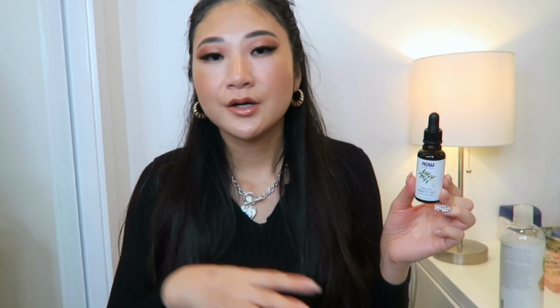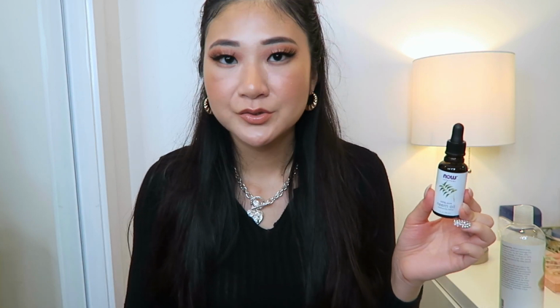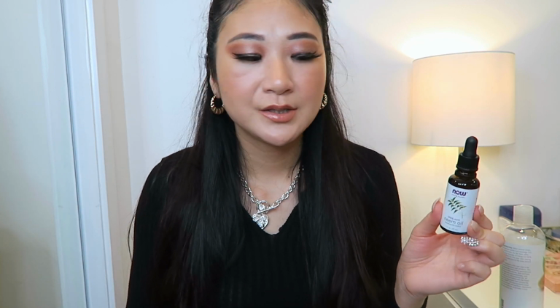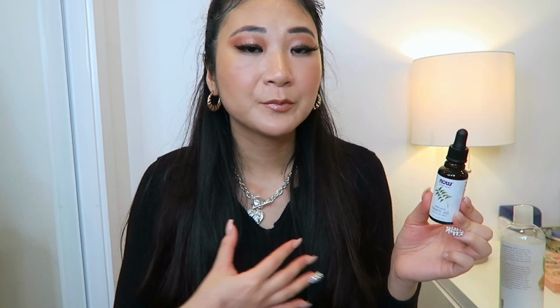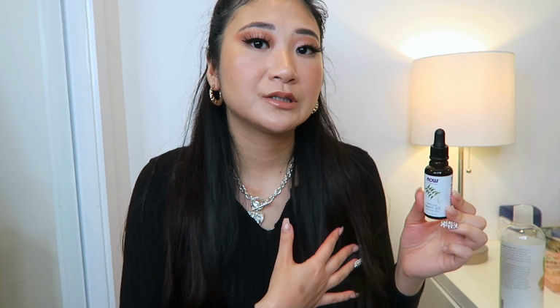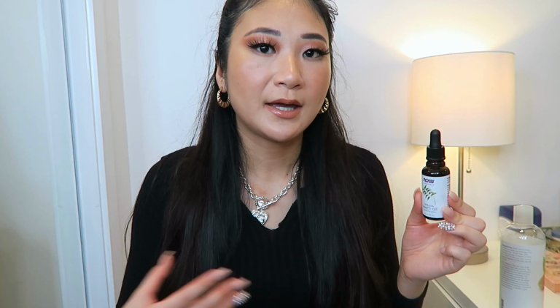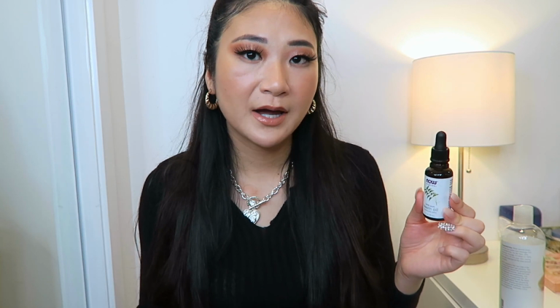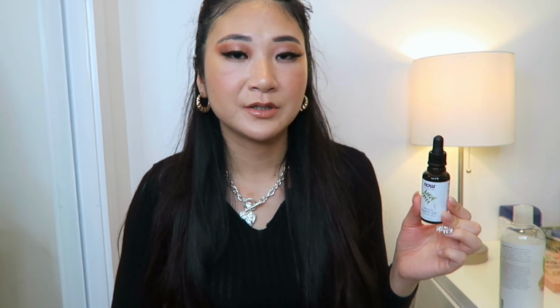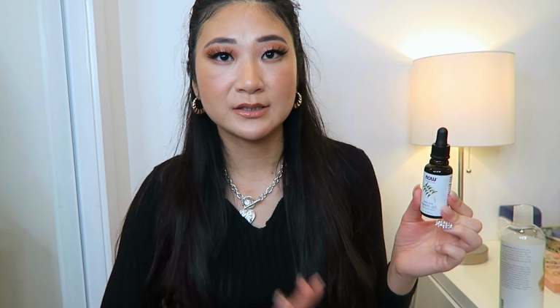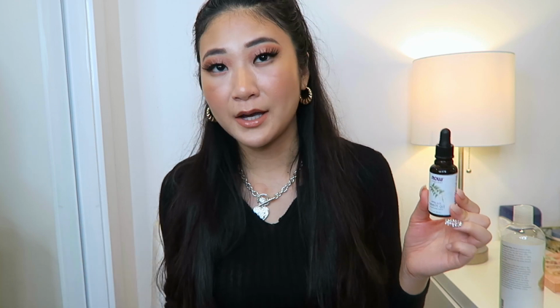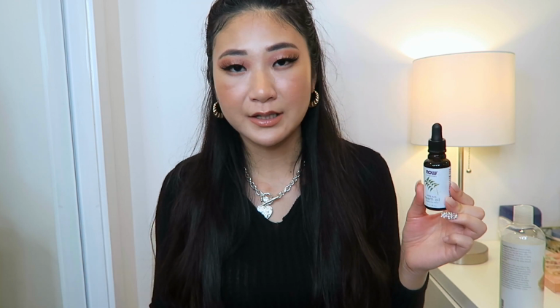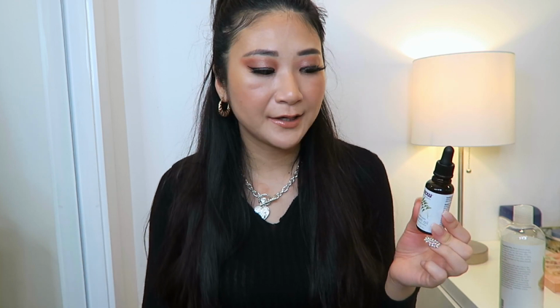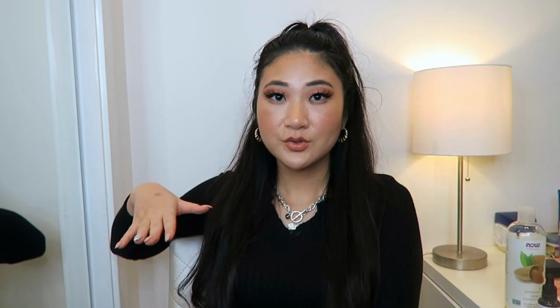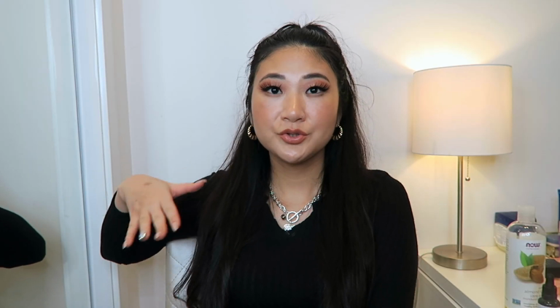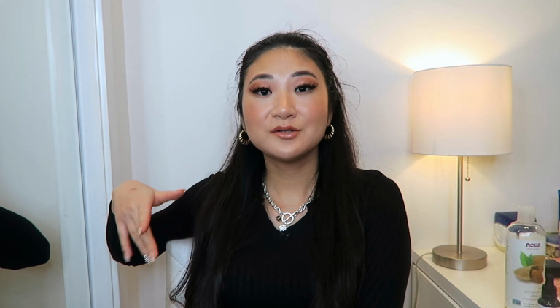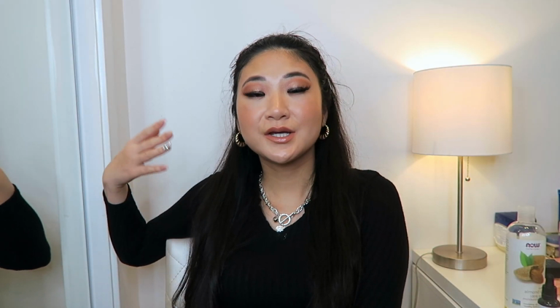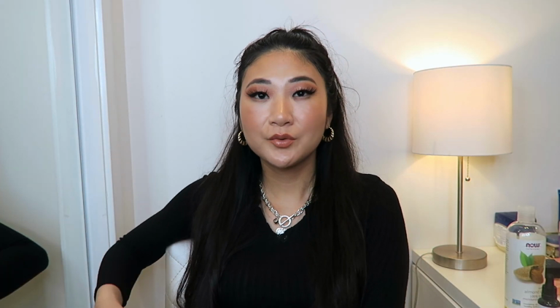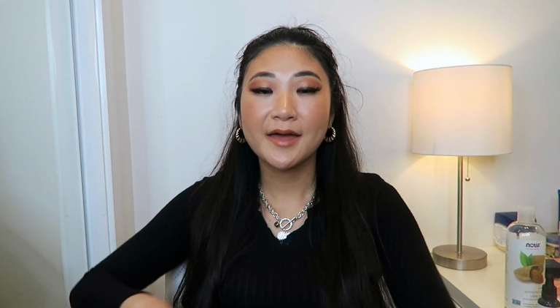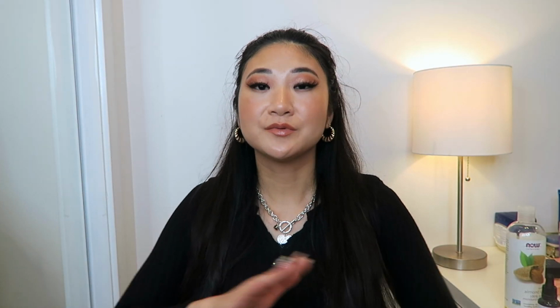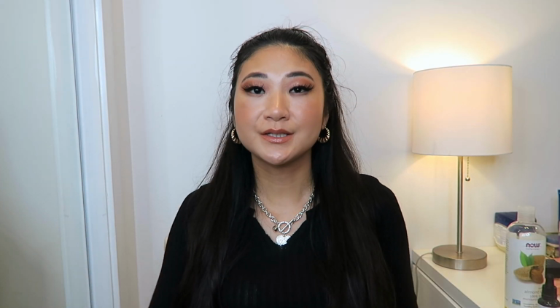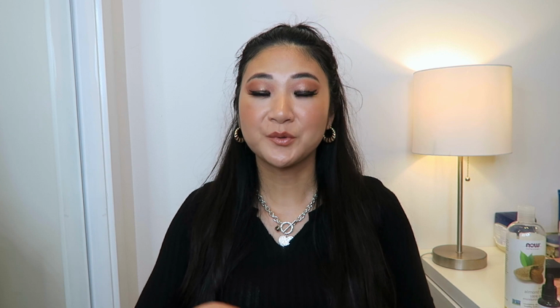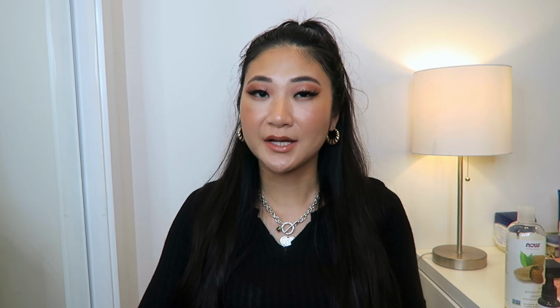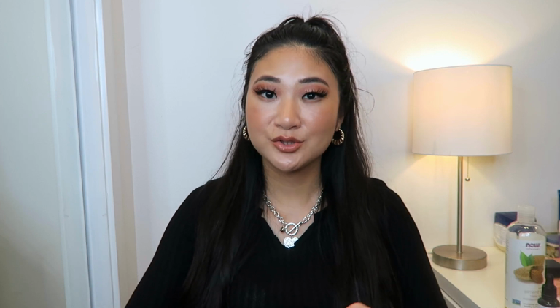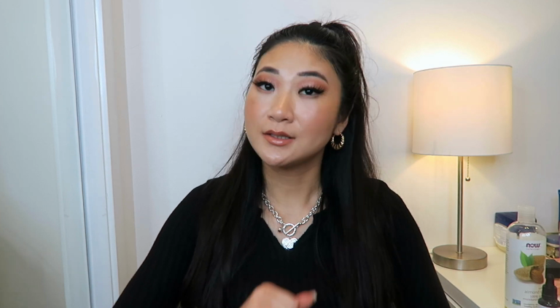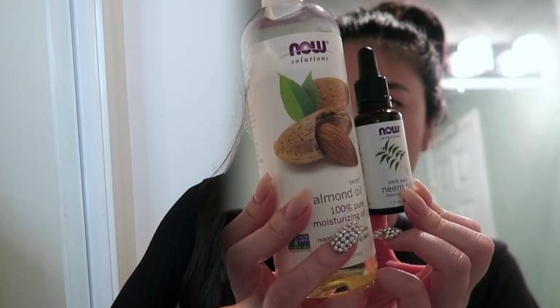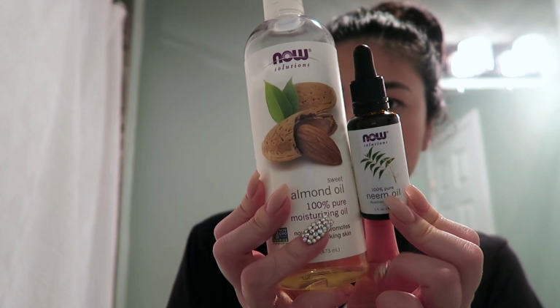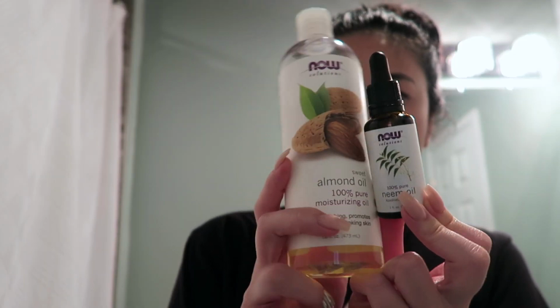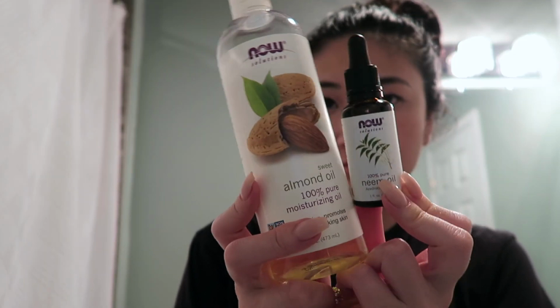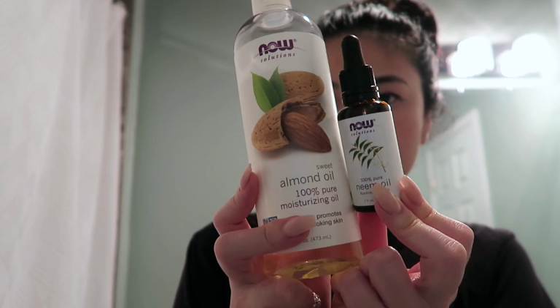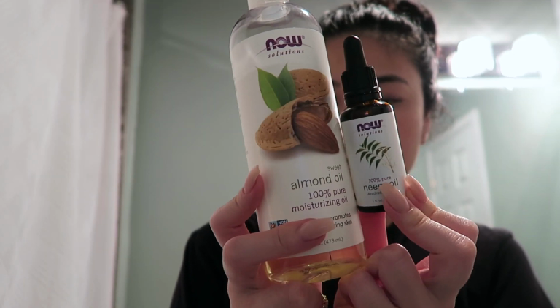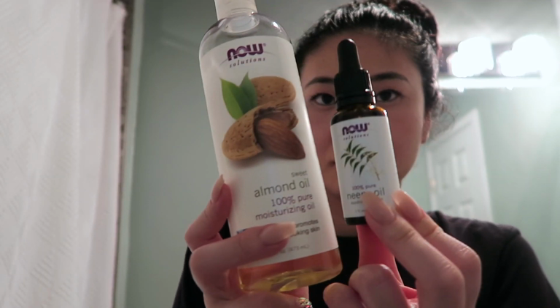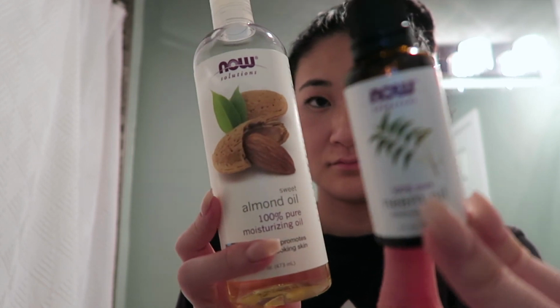There are other ways you could use it, but I'm going to personally do a hair mask because I want to style my hair the next day. I'm going to show you how to use it in your own hair and then the results the next day when you style it. For the hair mask you're going to need almond oil and neem oil.